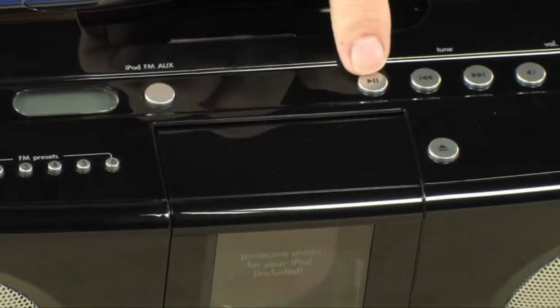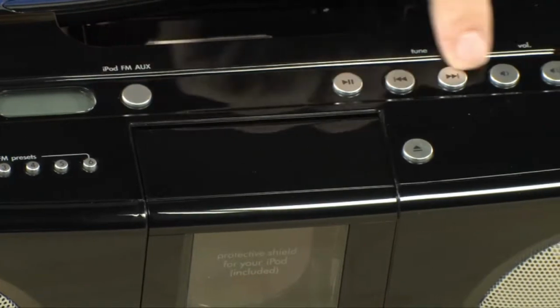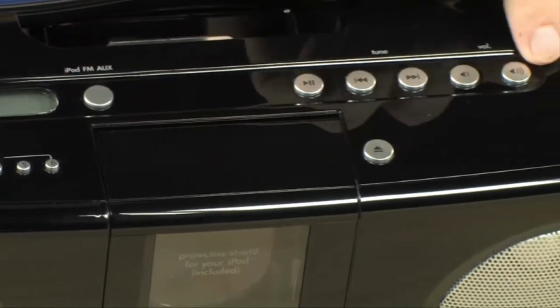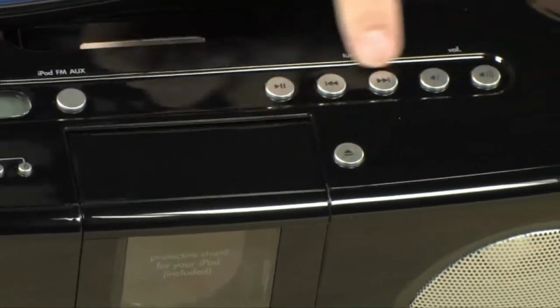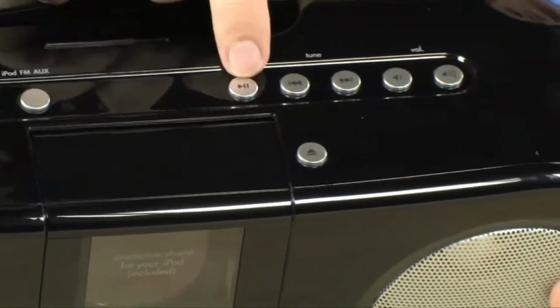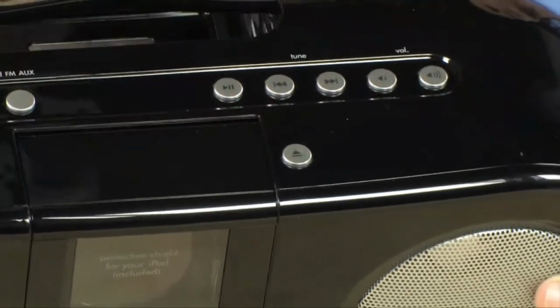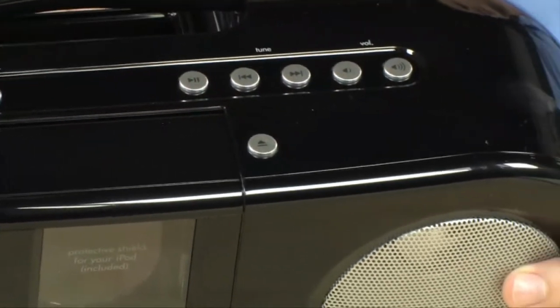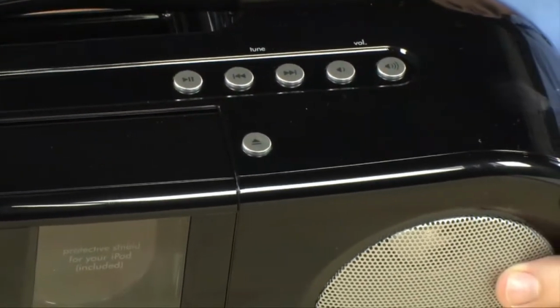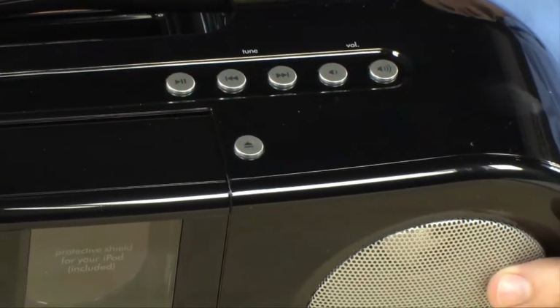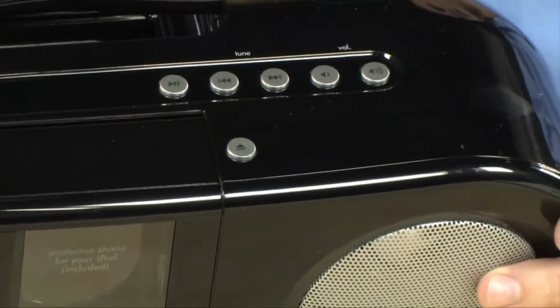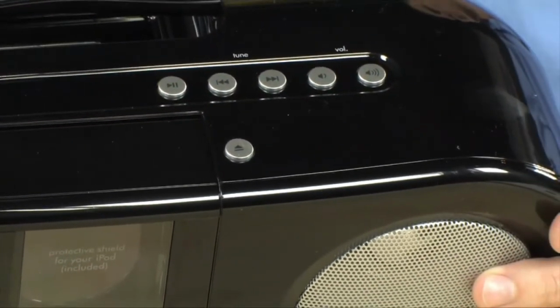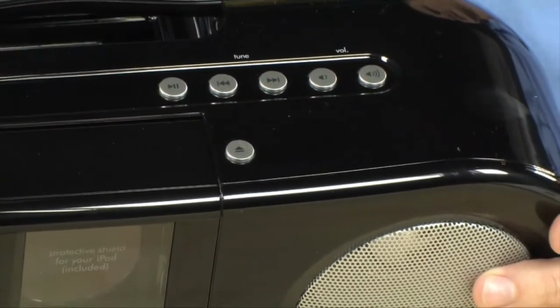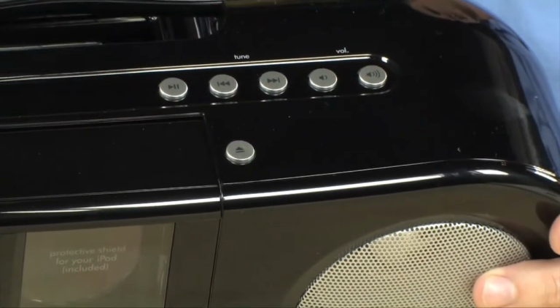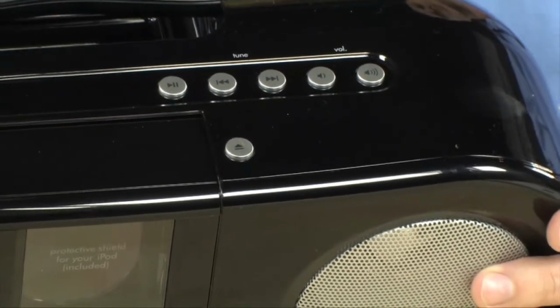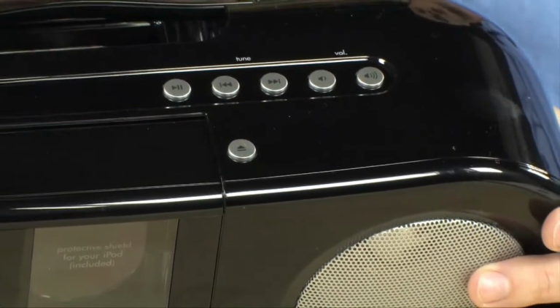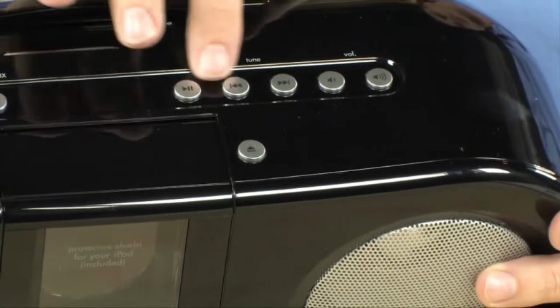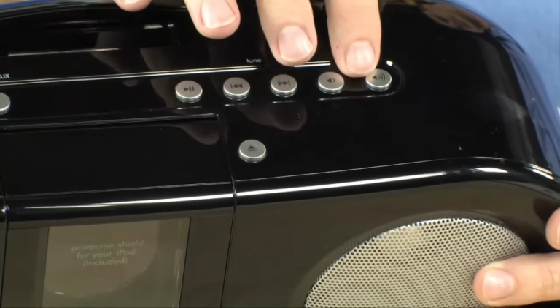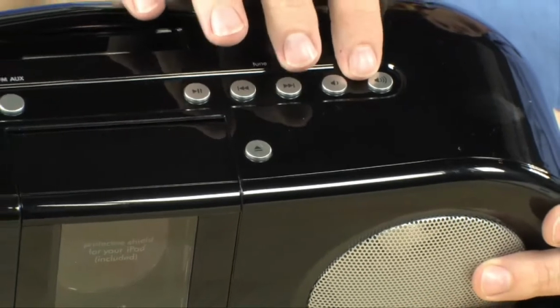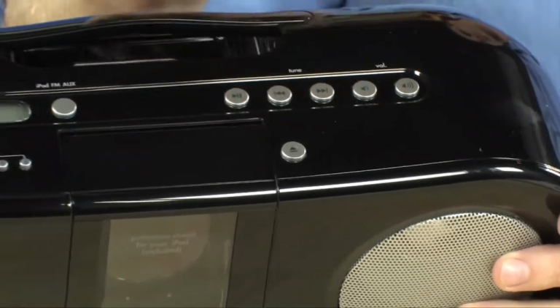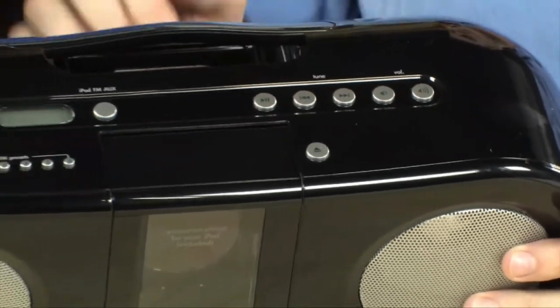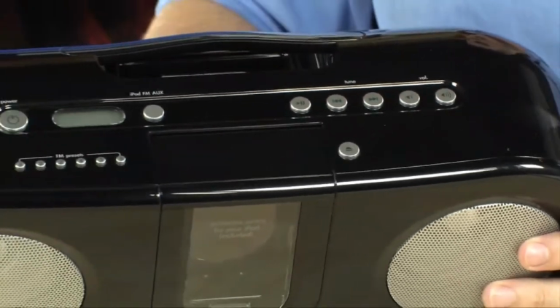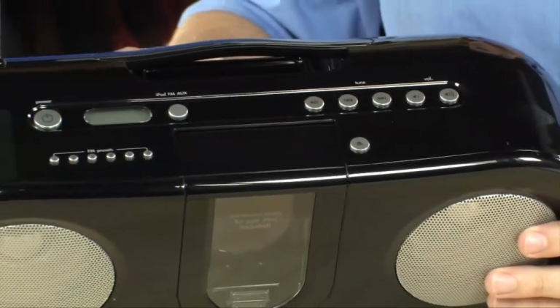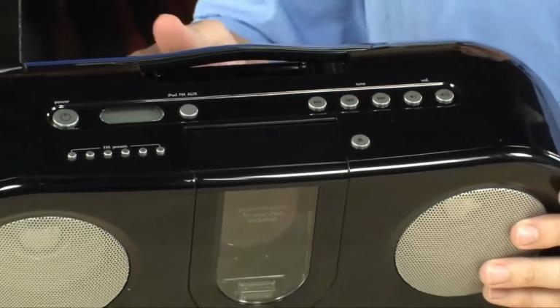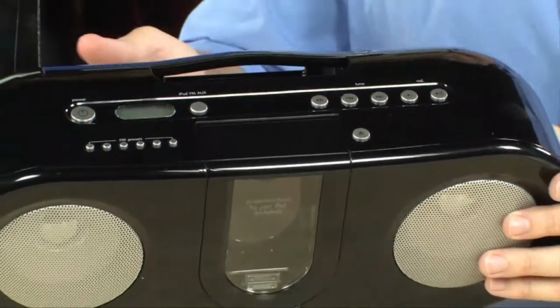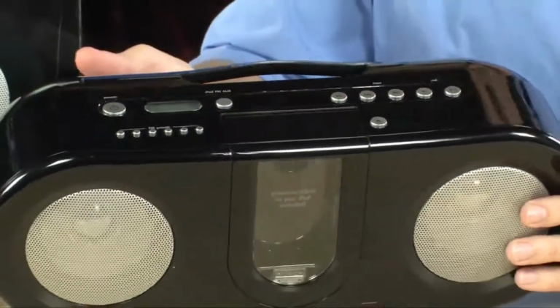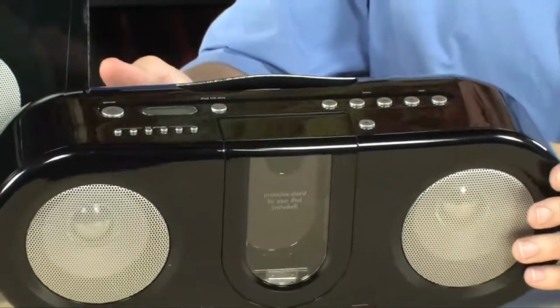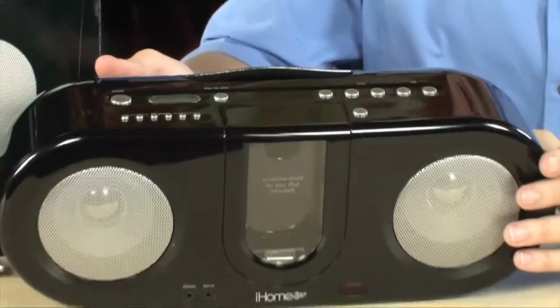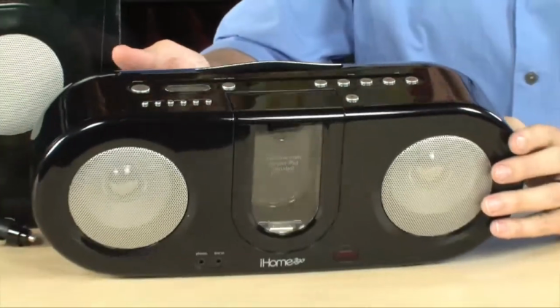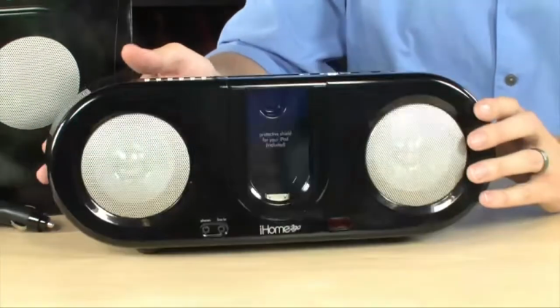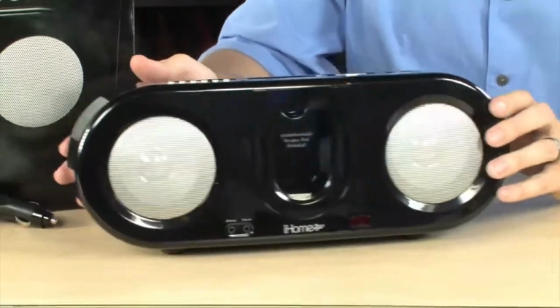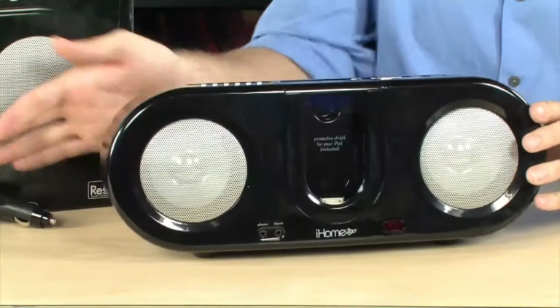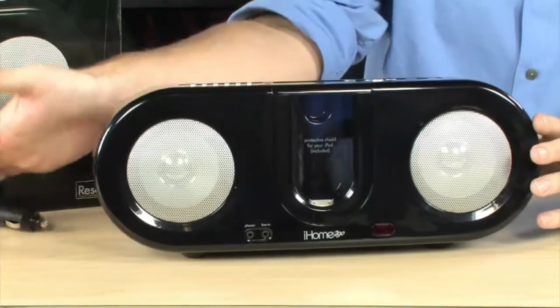Full transport controls right up here for playback, rewinding, and volume — all those are right there, or you can use the remote control that comes along with the device.